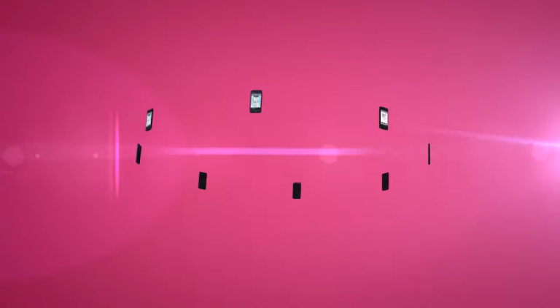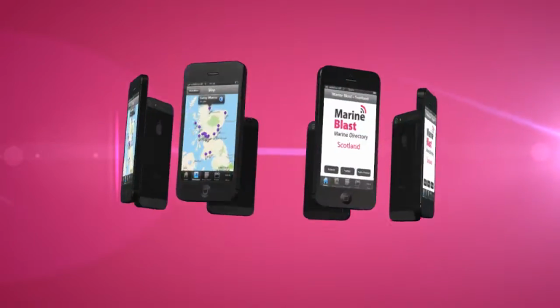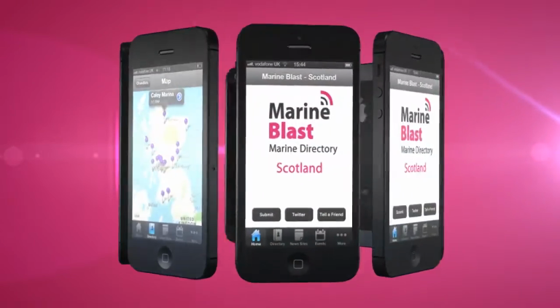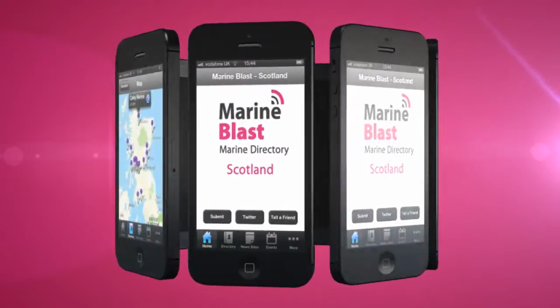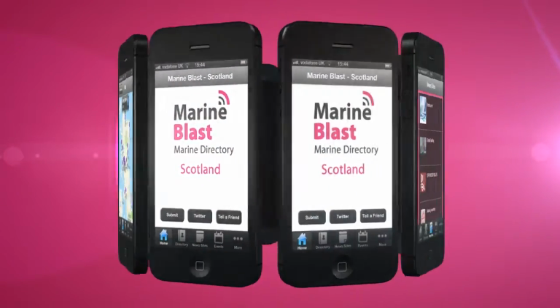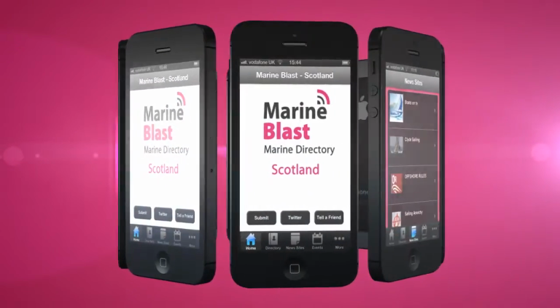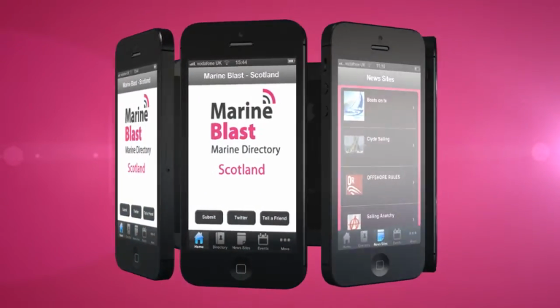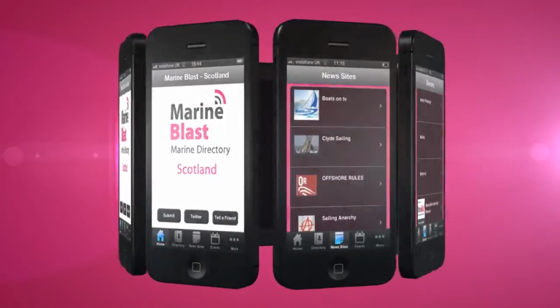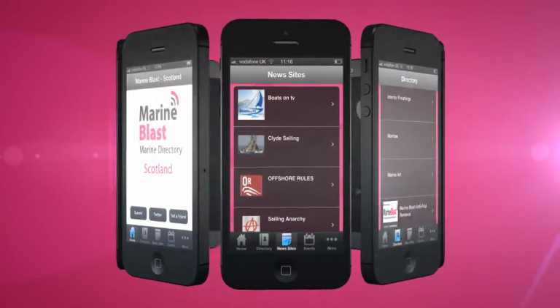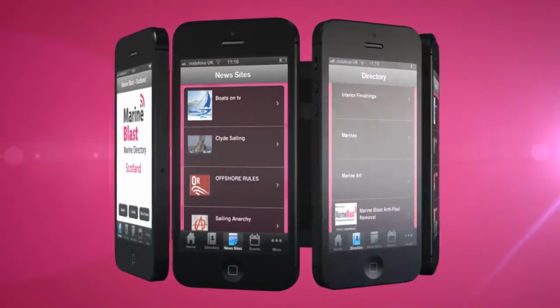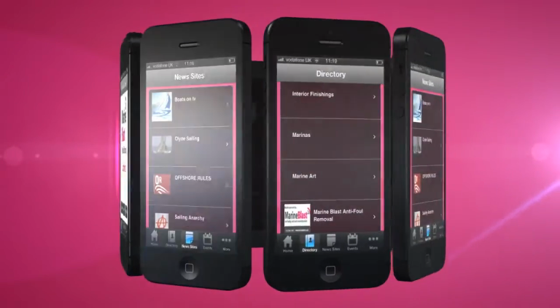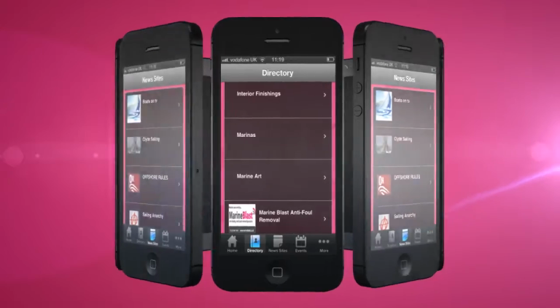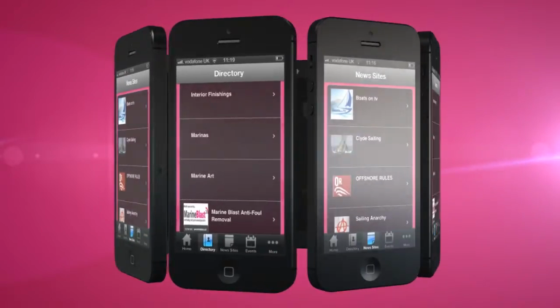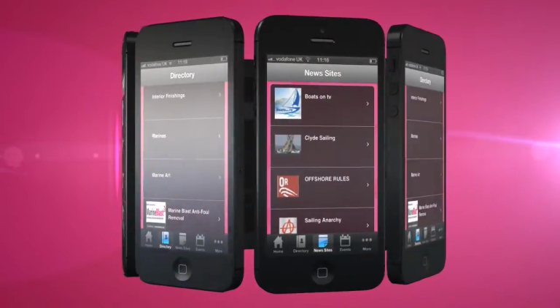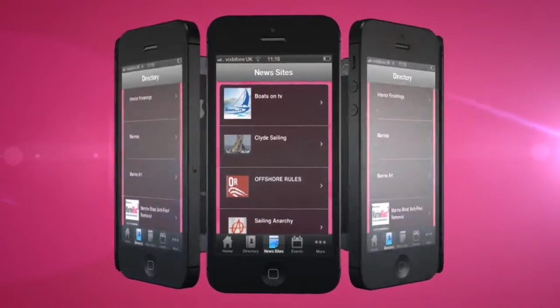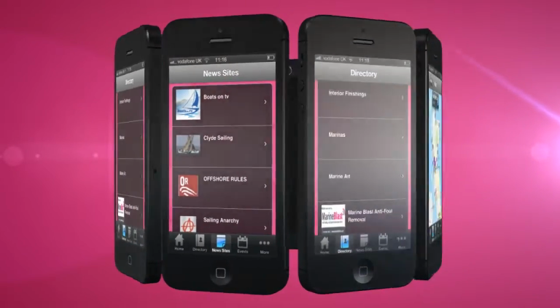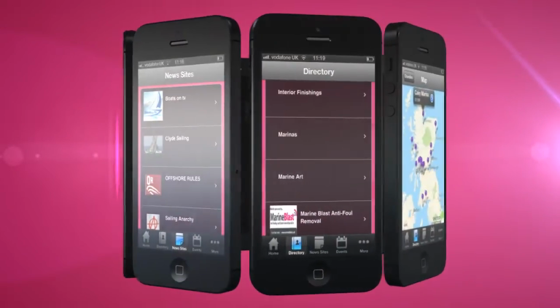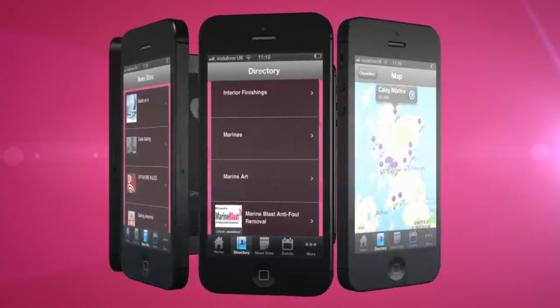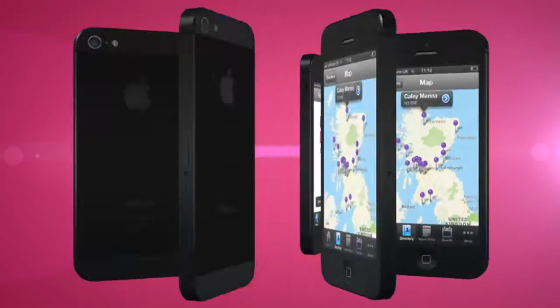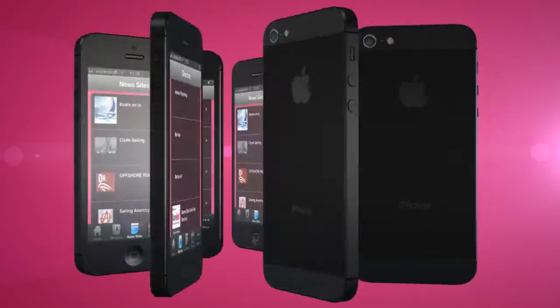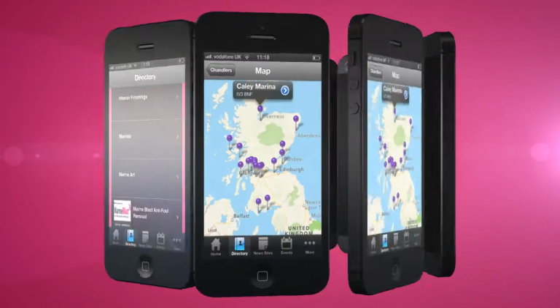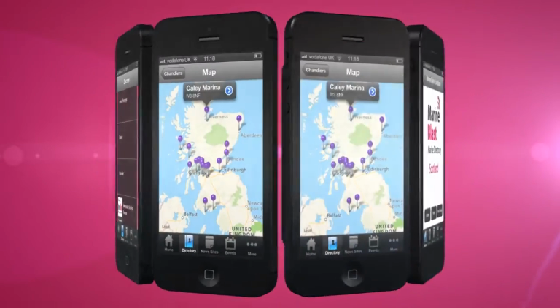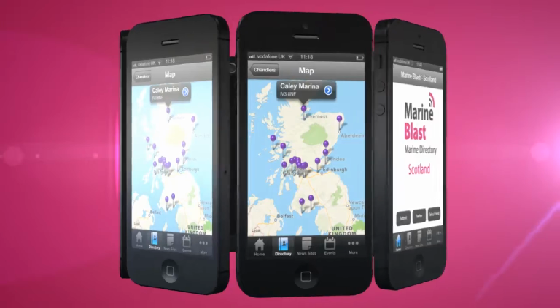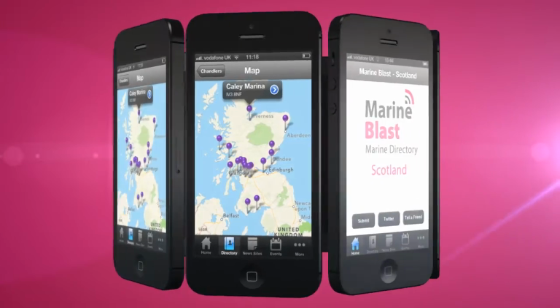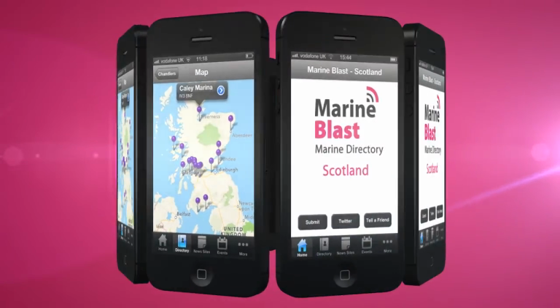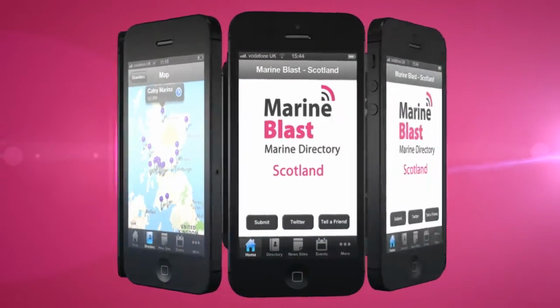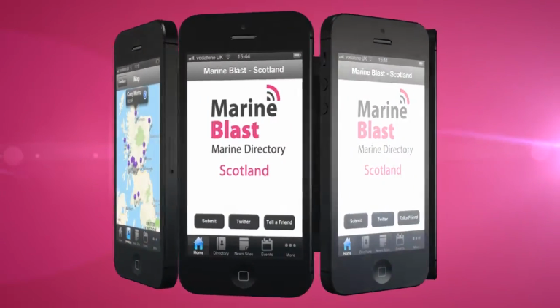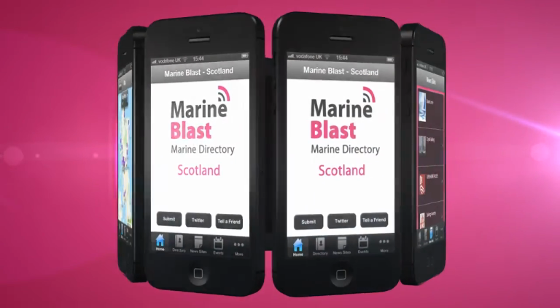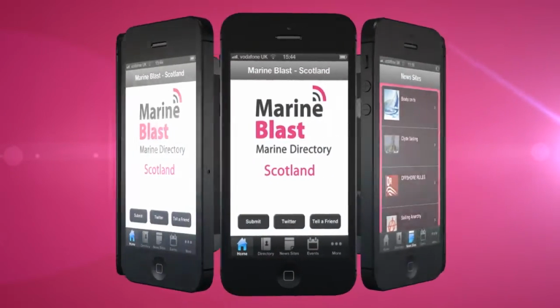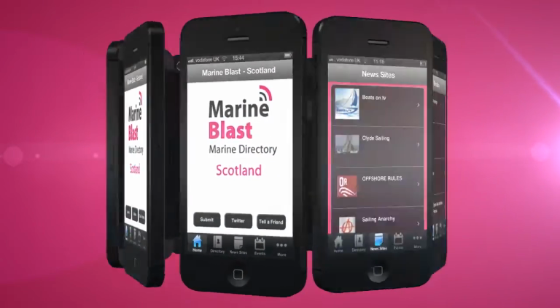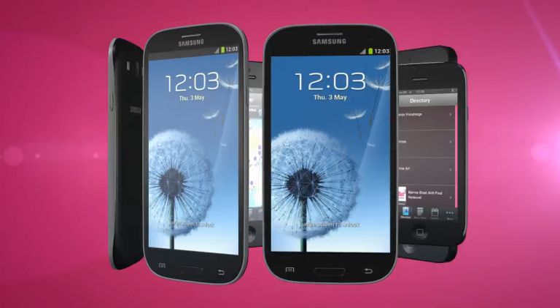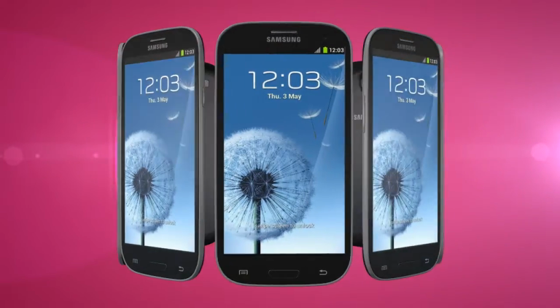Are you planning on sailing anywhere in Scotland next year? Whether you're a skipper, crew or a marine tourist, you need to download Marine Blast's Marine Directory Scotland app. It's free and available for iPhone and Android.